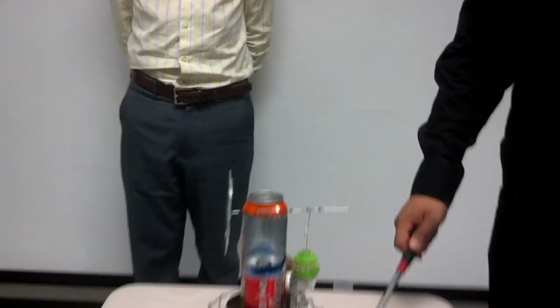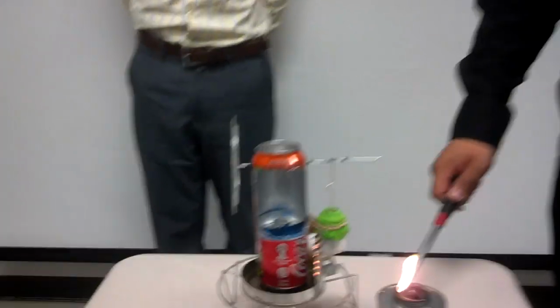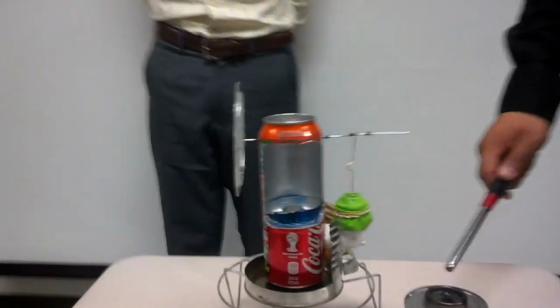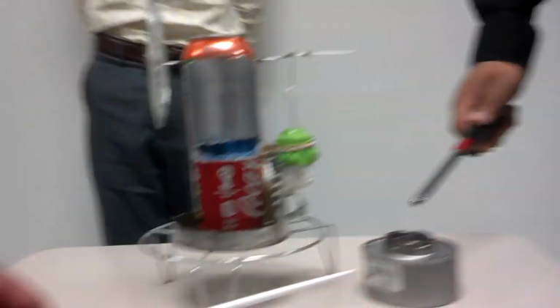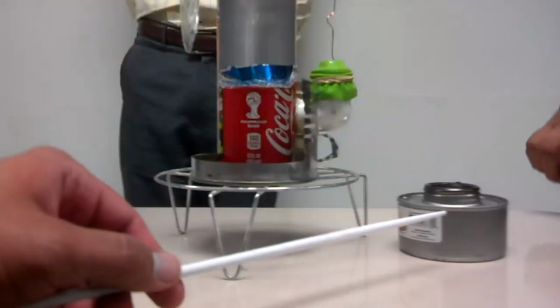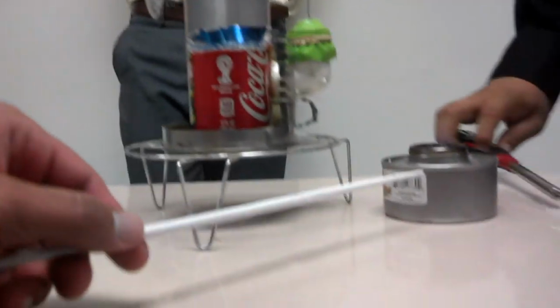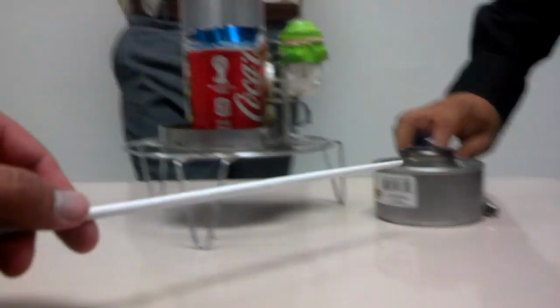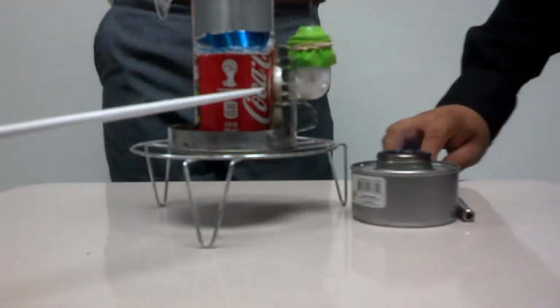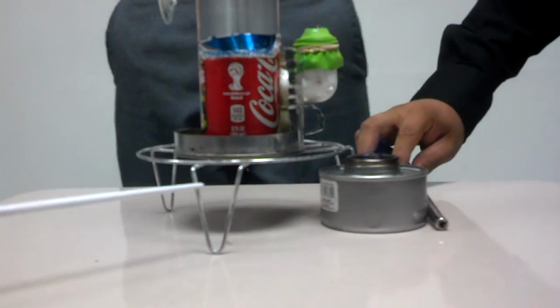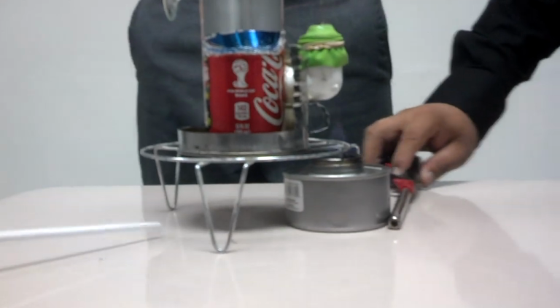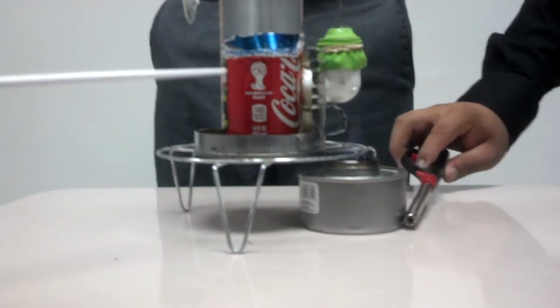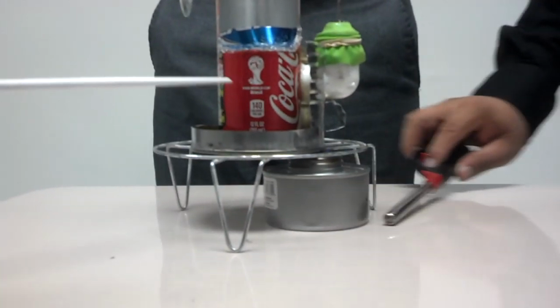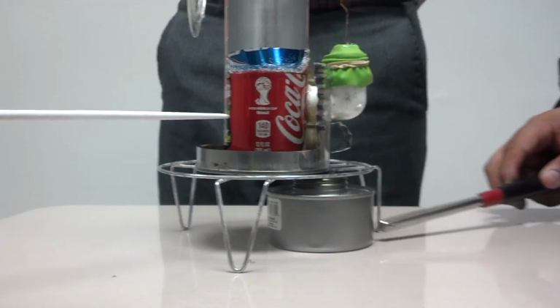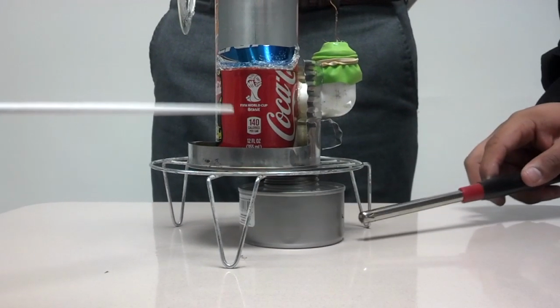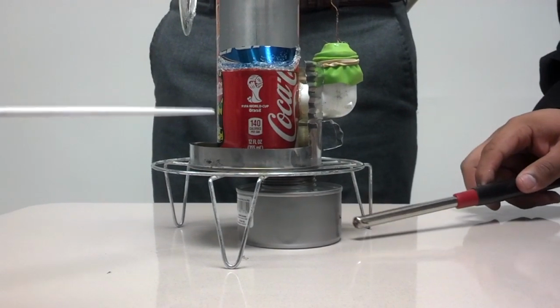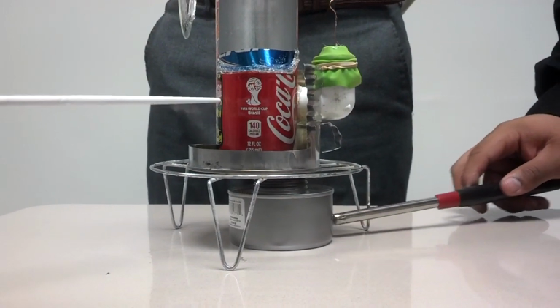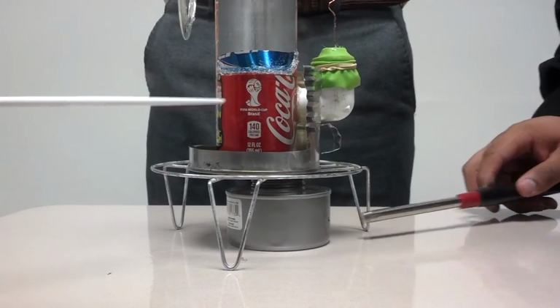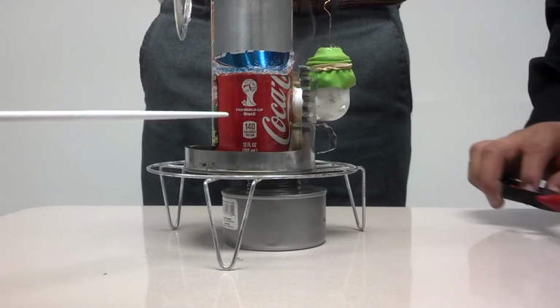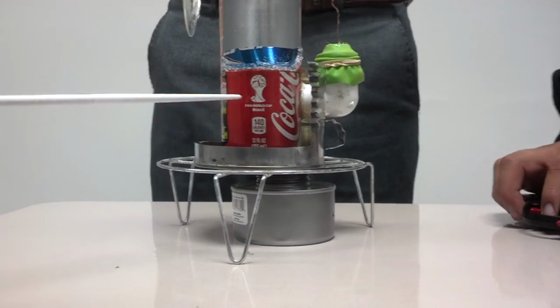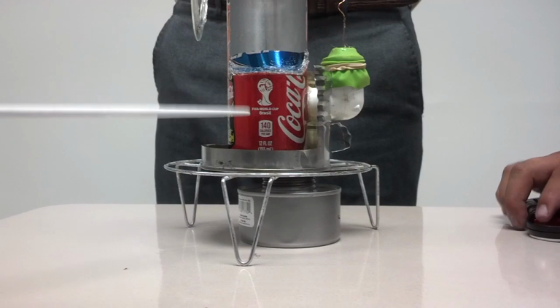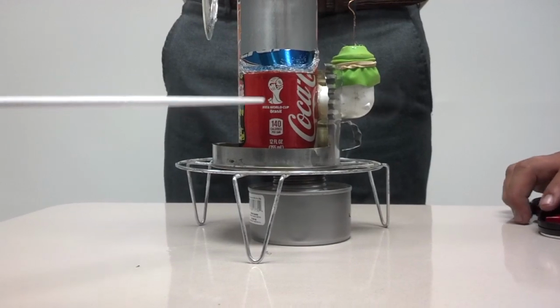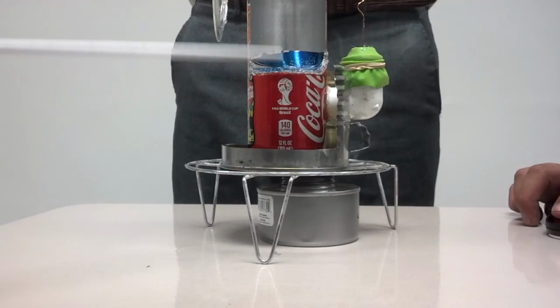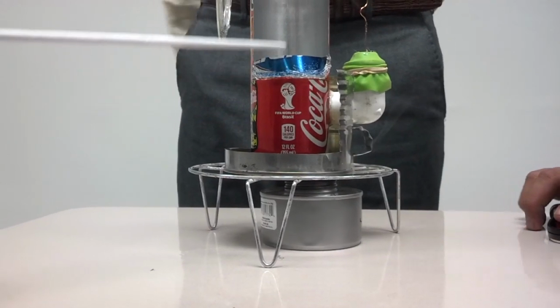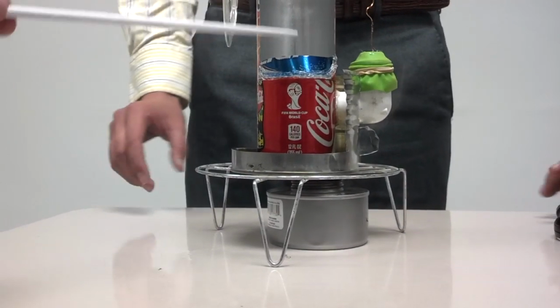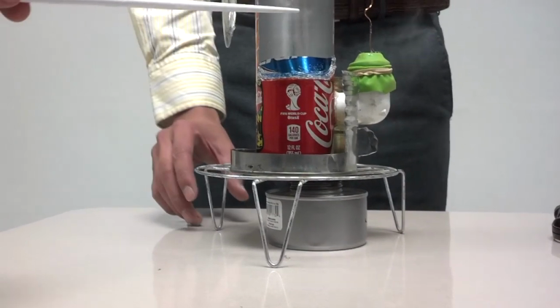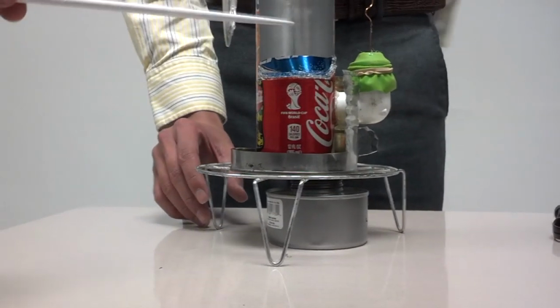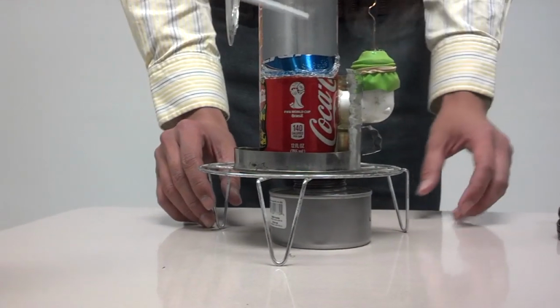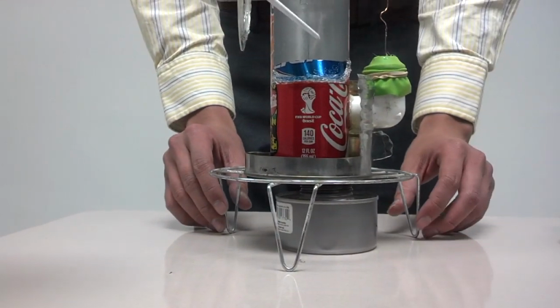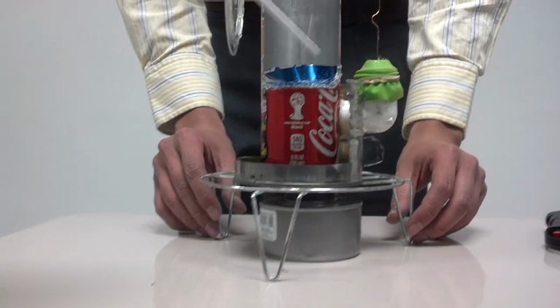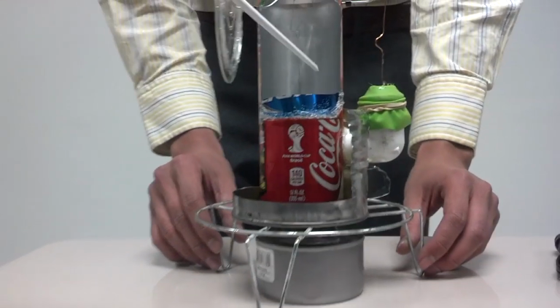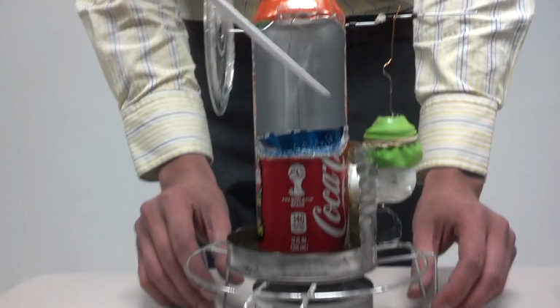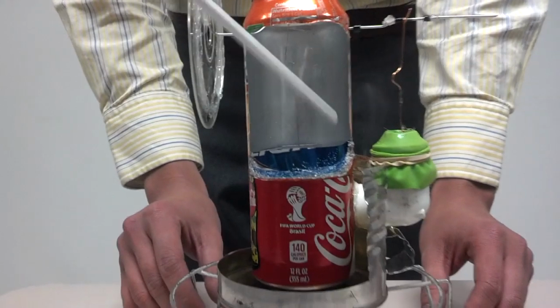We start off right here with our external heat source. It's going to be placed right here at the bottom of our displacer cylinder. Inside of it is our displacer that's made out of dry foam. It's attached to a pushrod — it's a music wire. In the top cap, we have our water cooler.